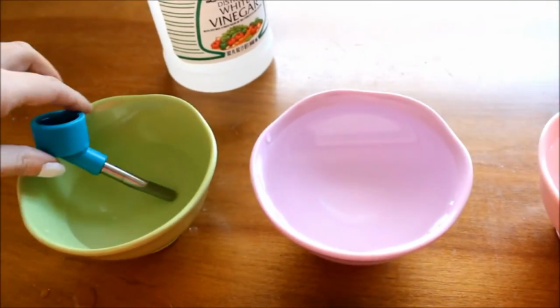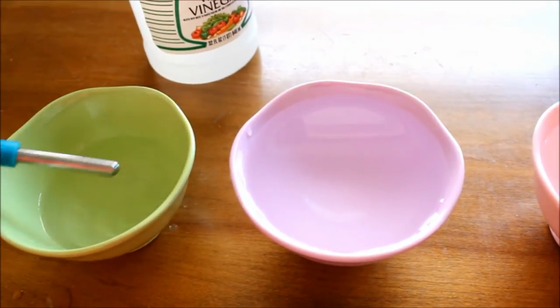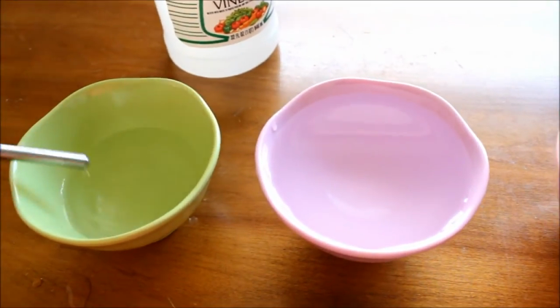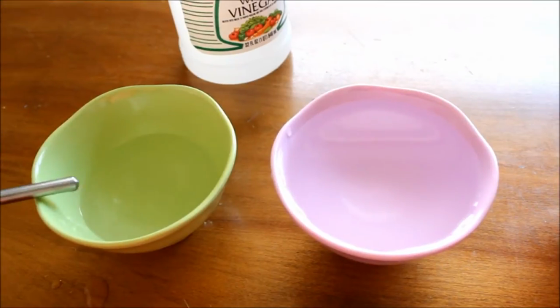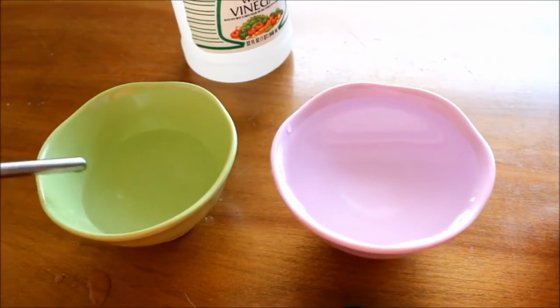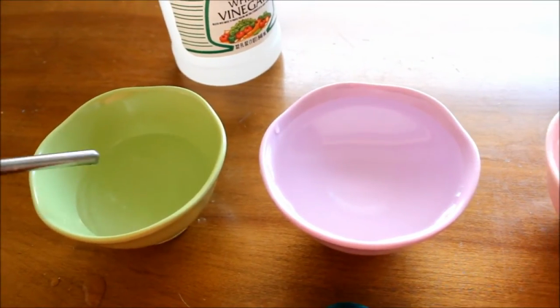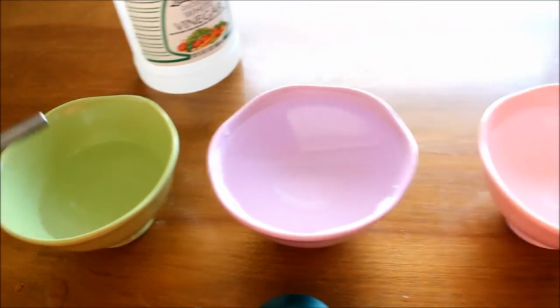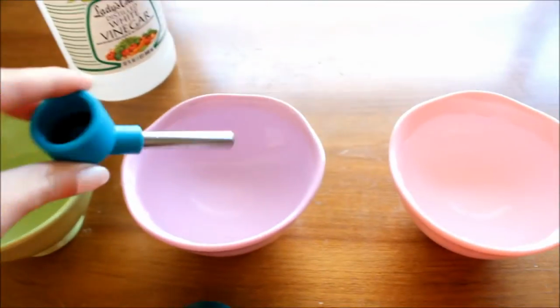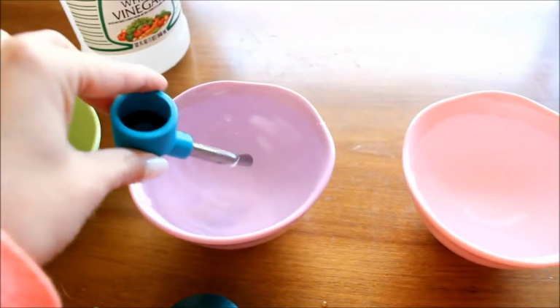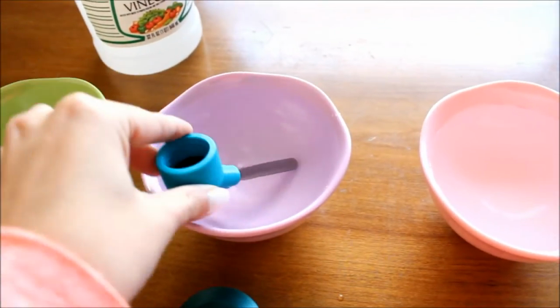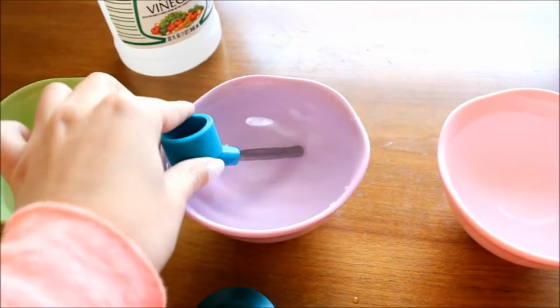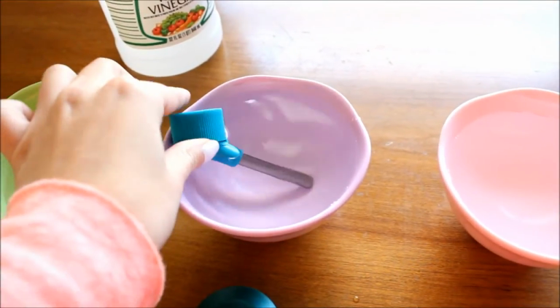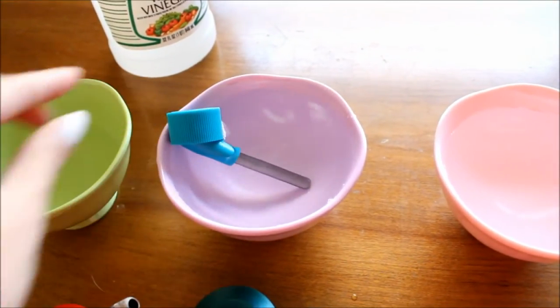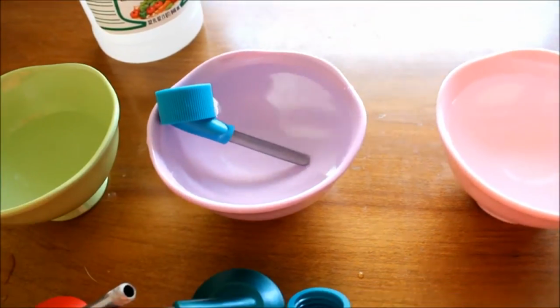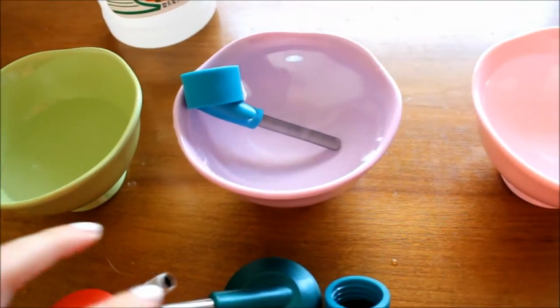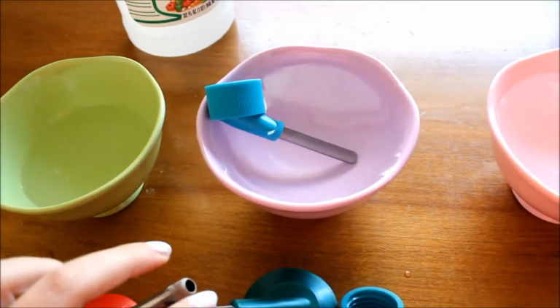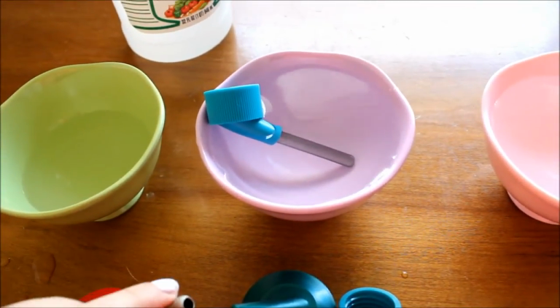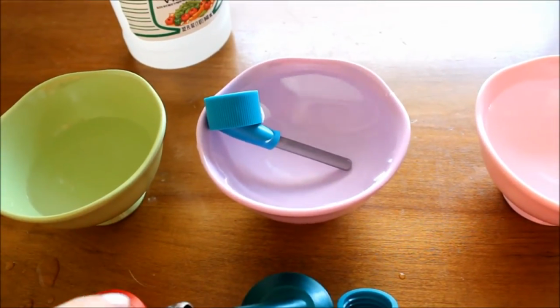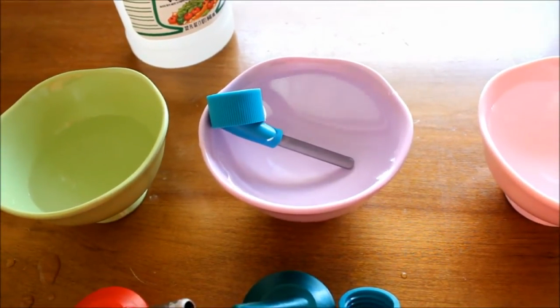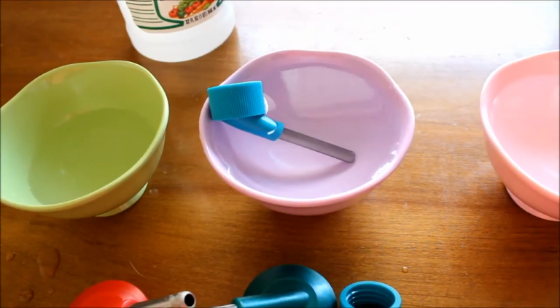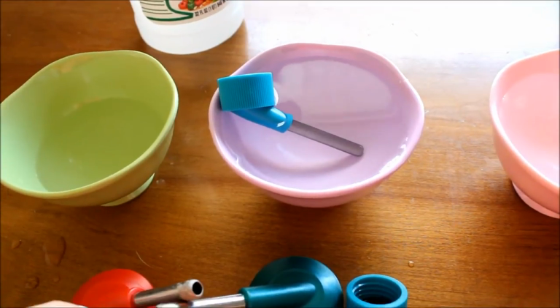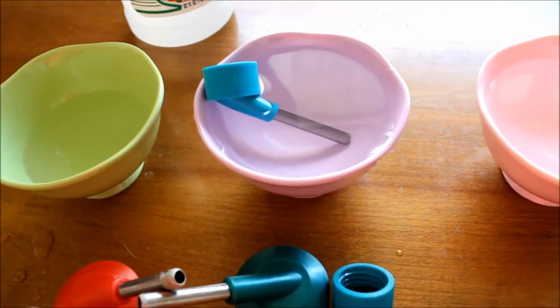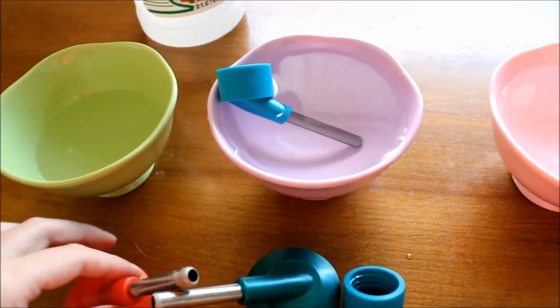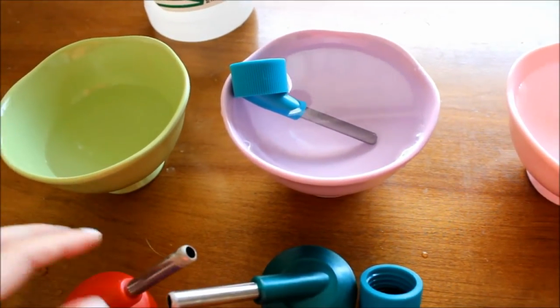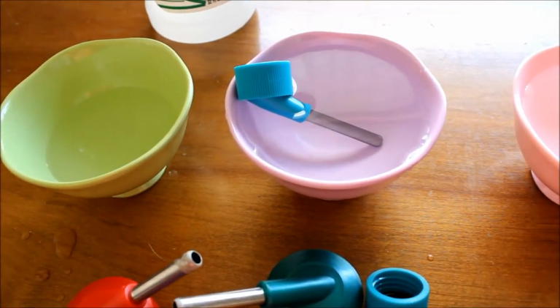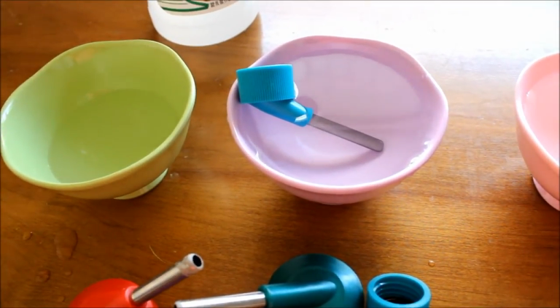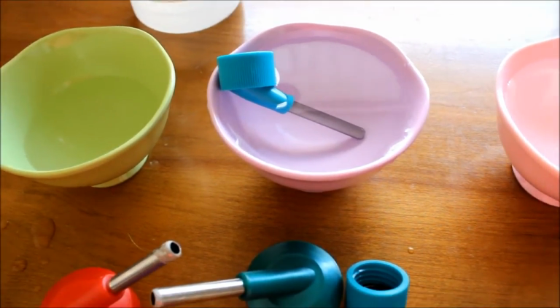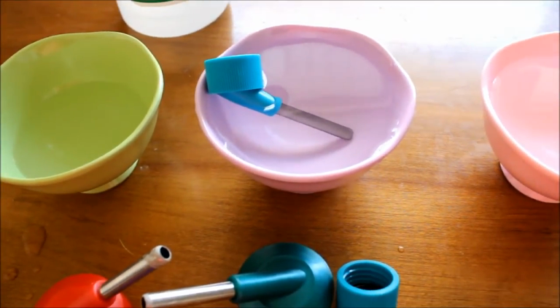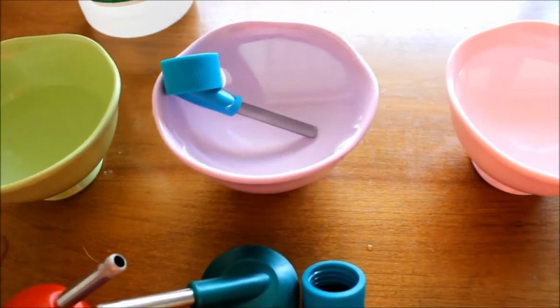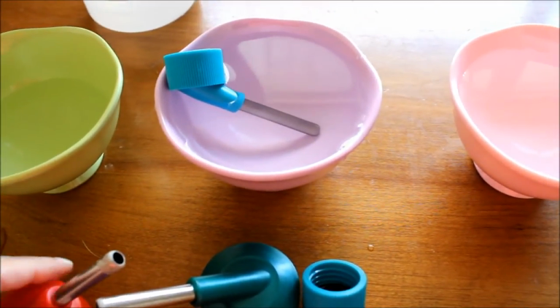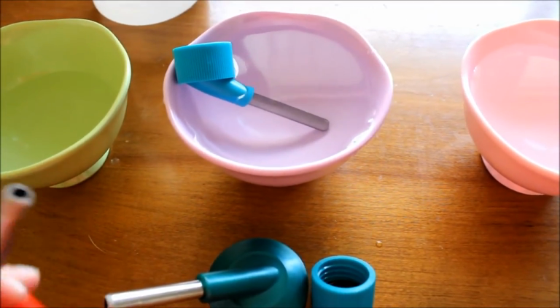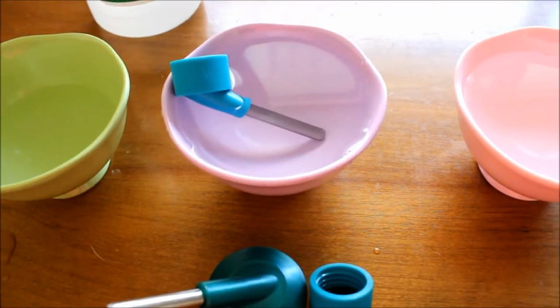So we're going to take this one out since it's already done and go ahead and place it in the water so we can start to get the vinegar off, because obviously you don't want to put it back in your hamster's cage with the vinegar on it.